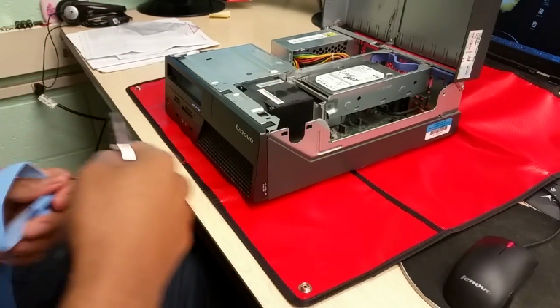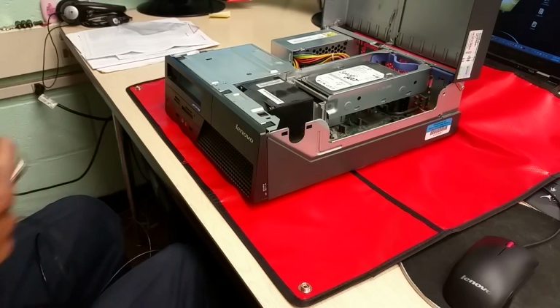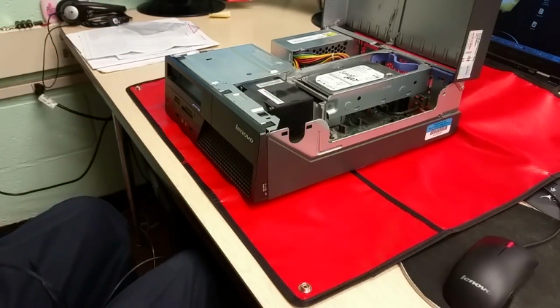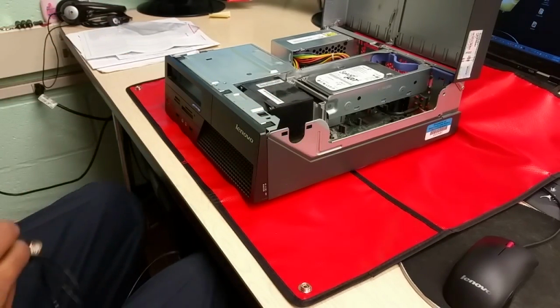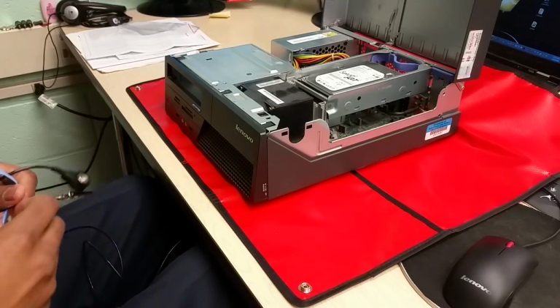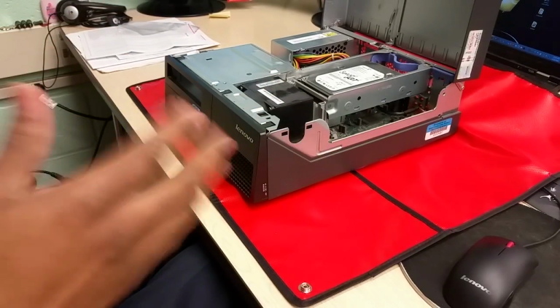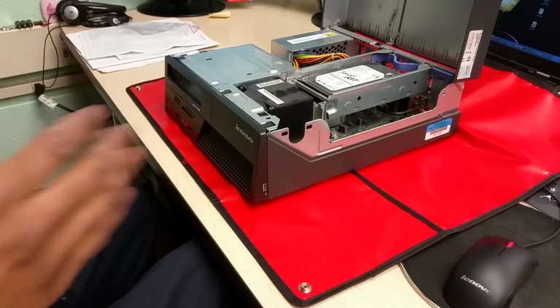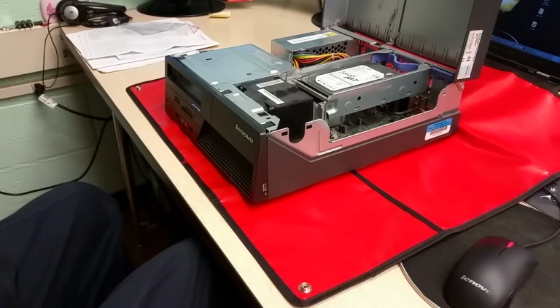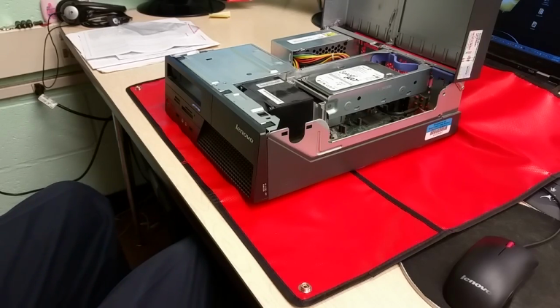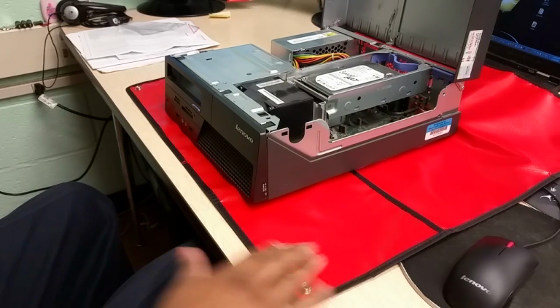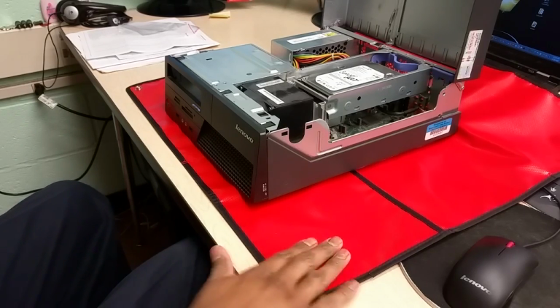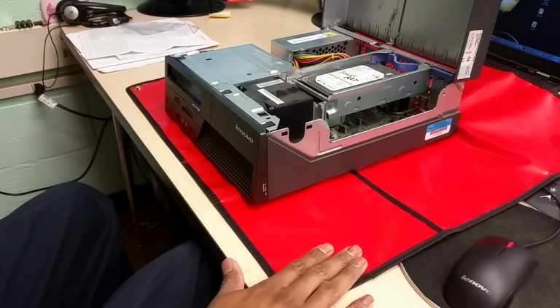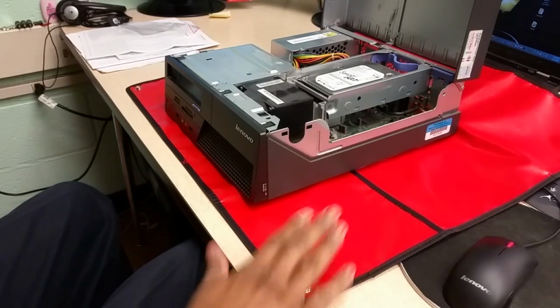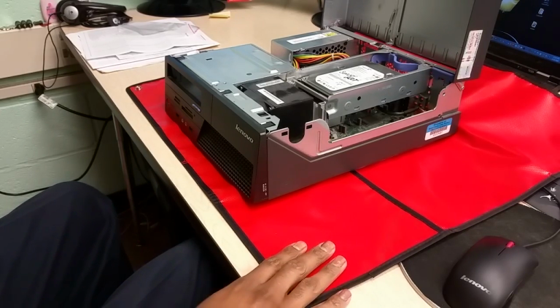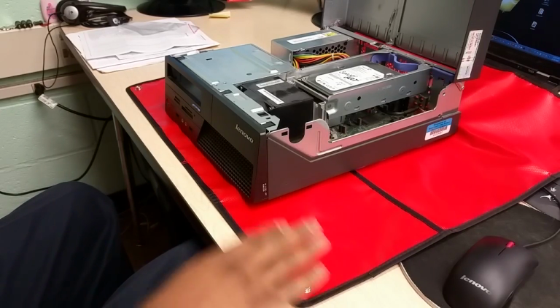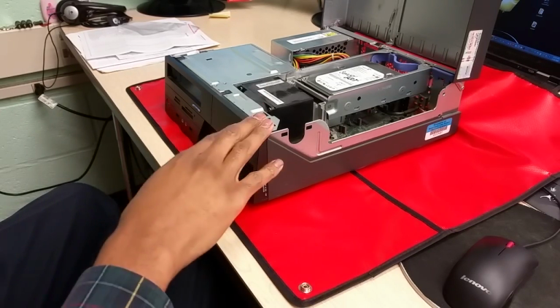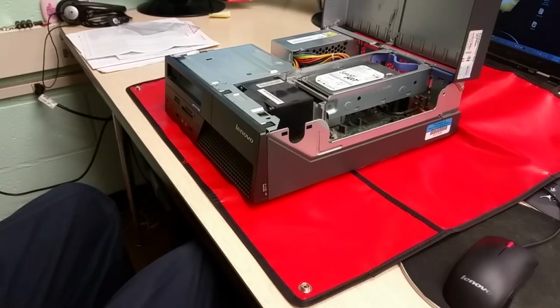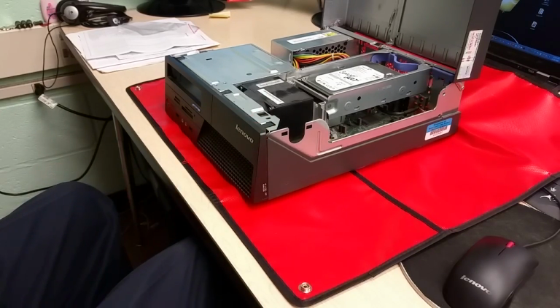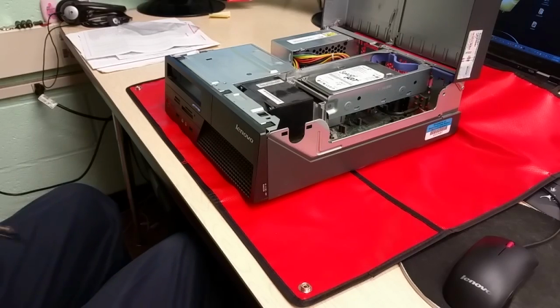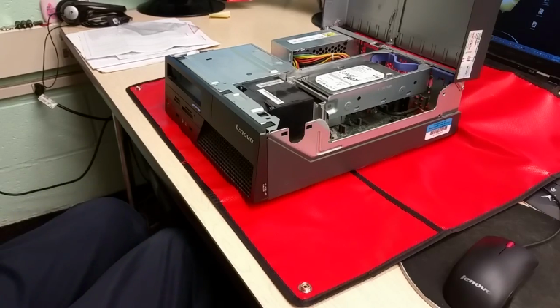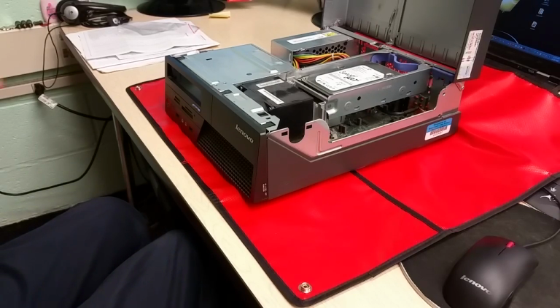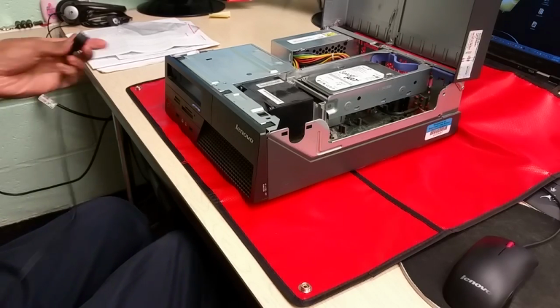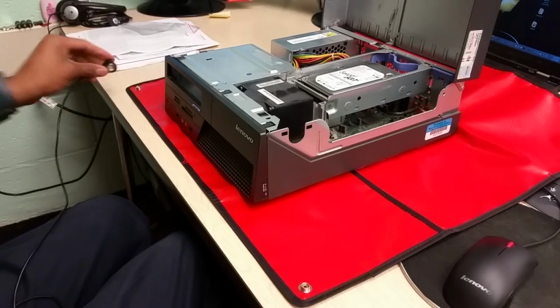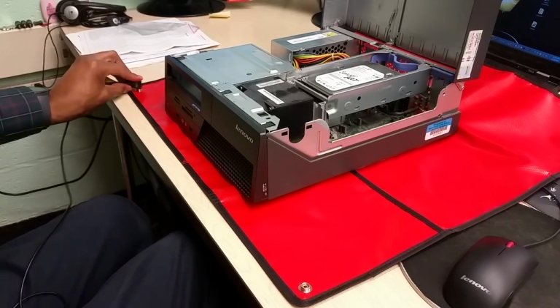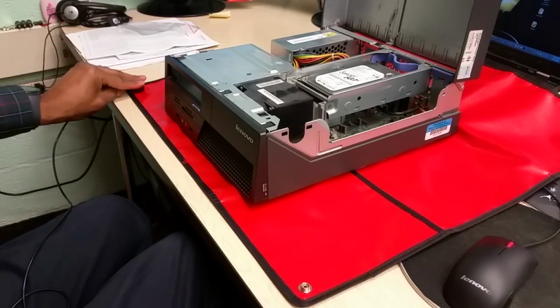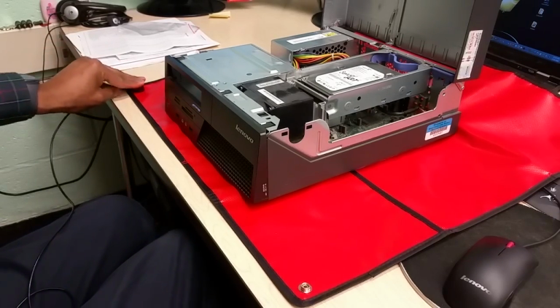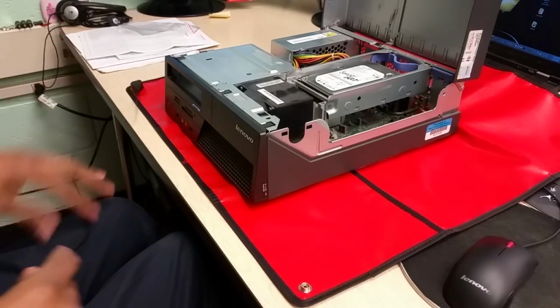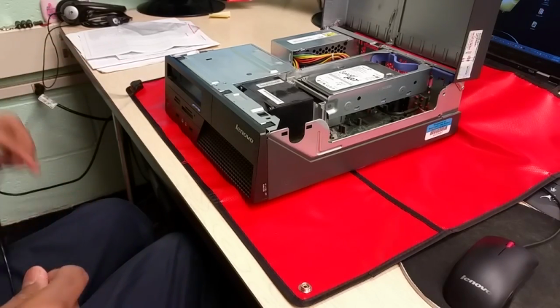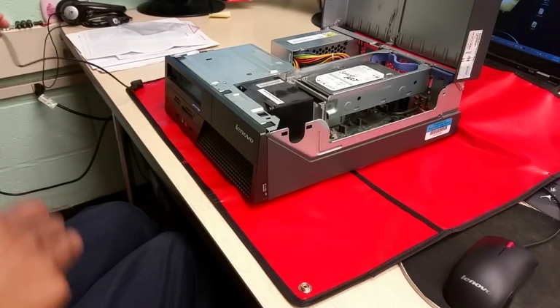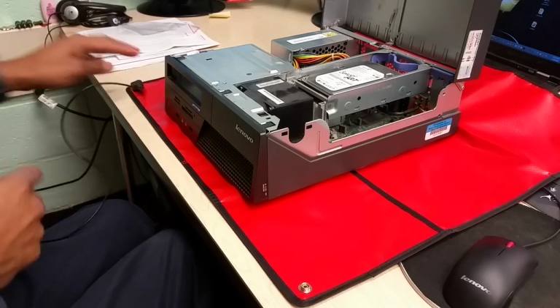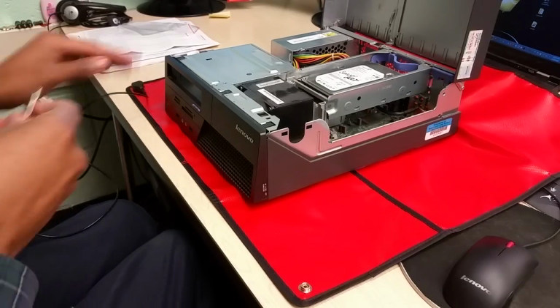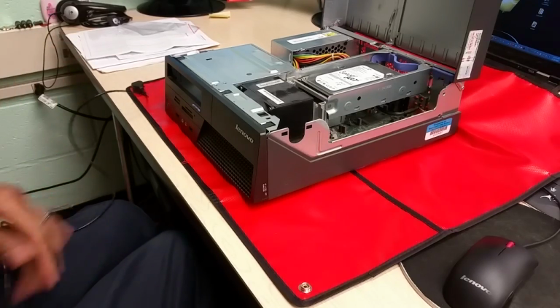So let's go ahead and get started. Everything is disconnected, I have the static mat on the desk, the computer is on top of the static mat, and I'm going to go ahead and connect the first snap to the mat.